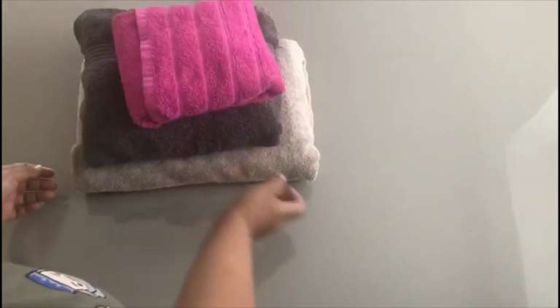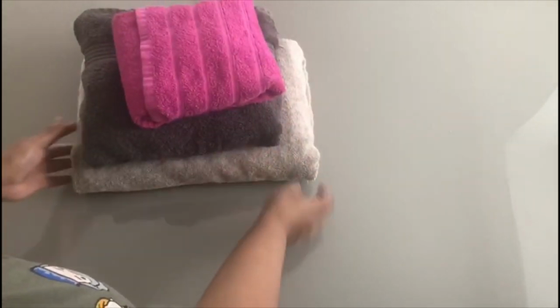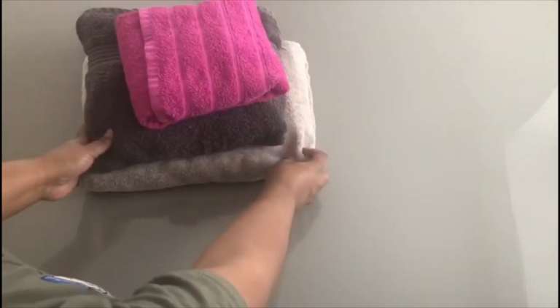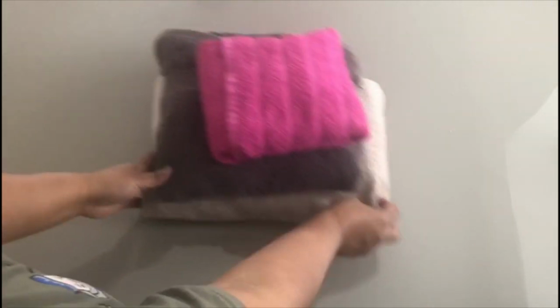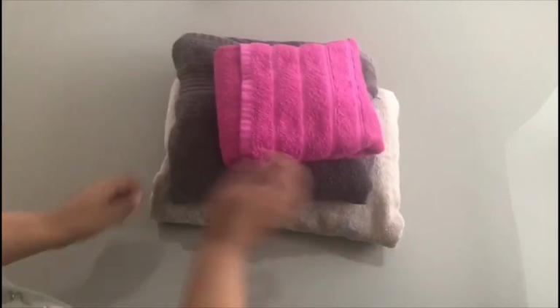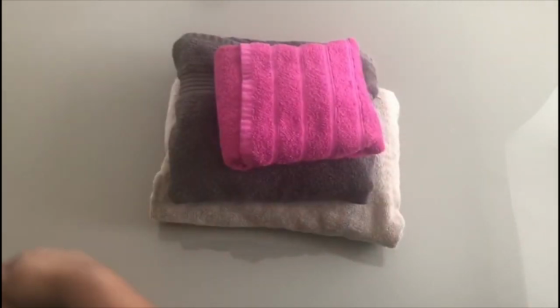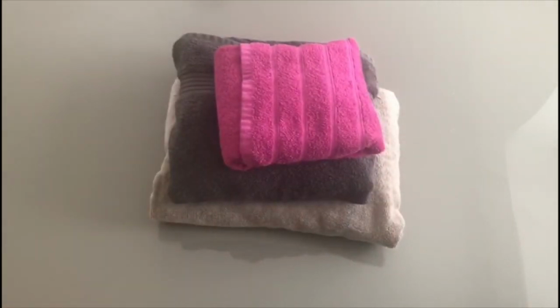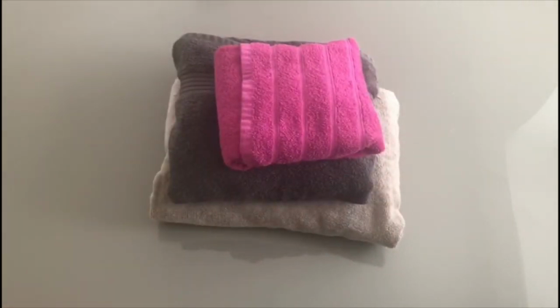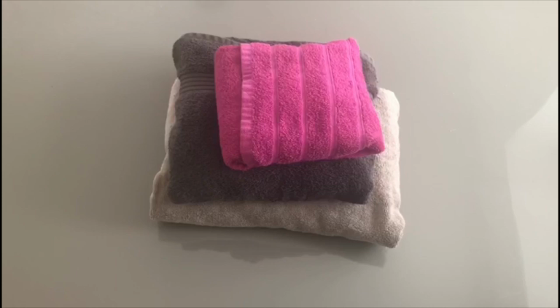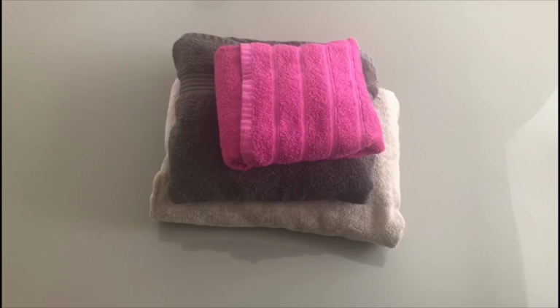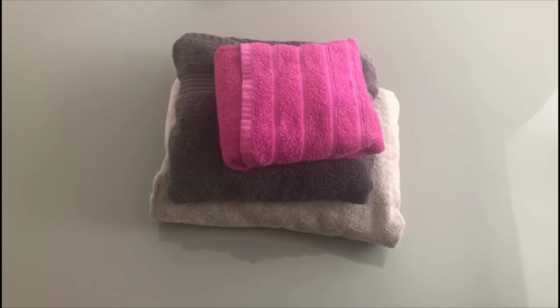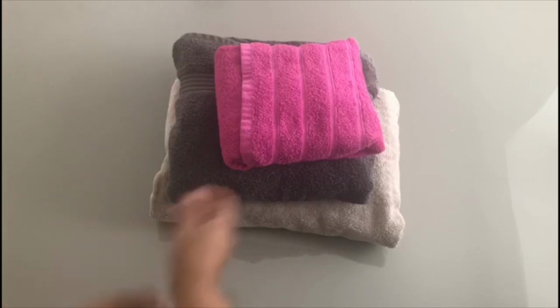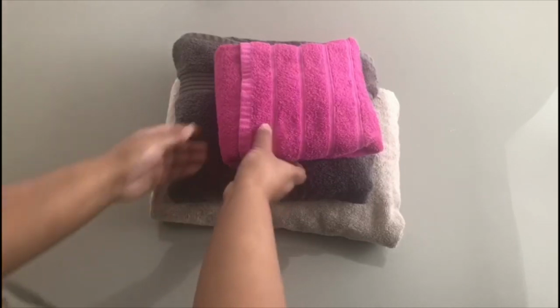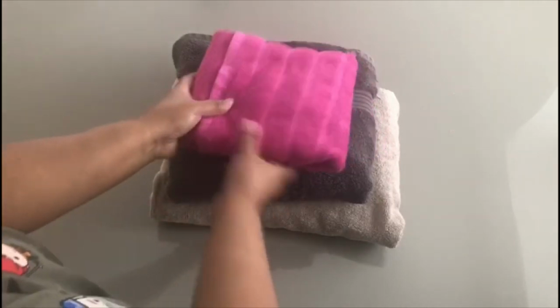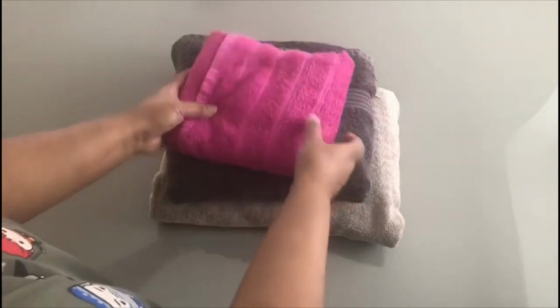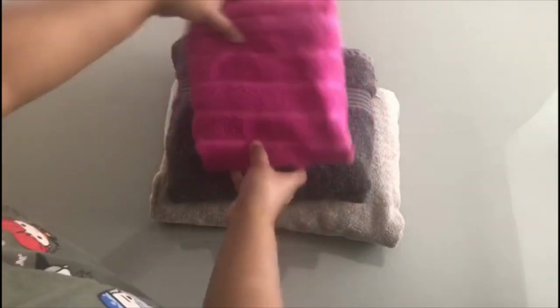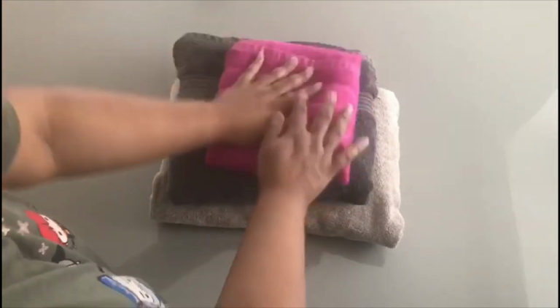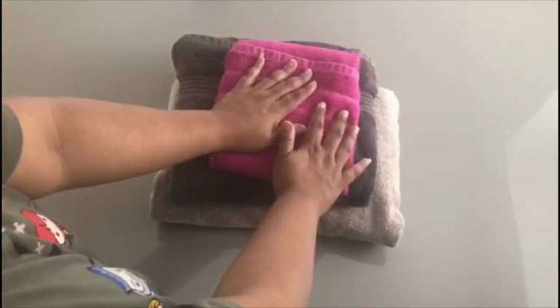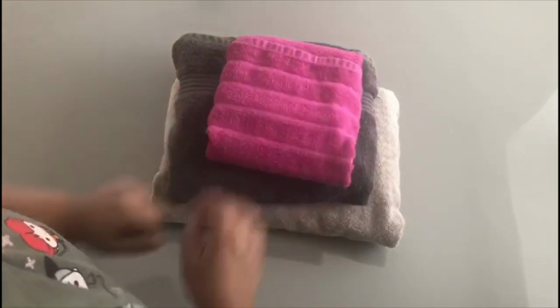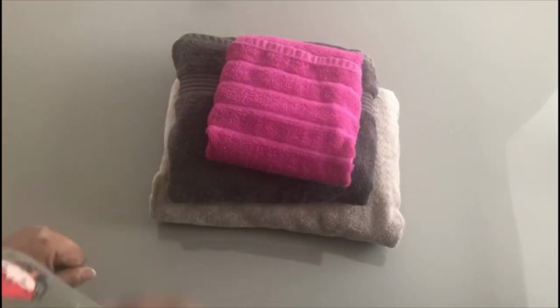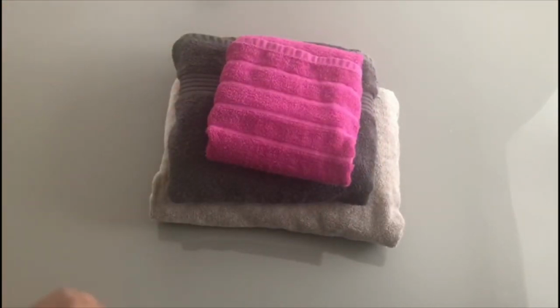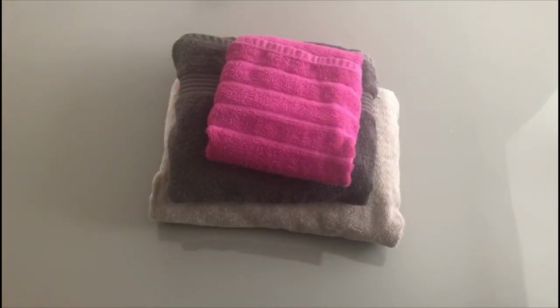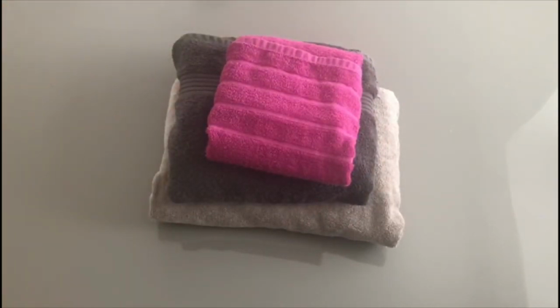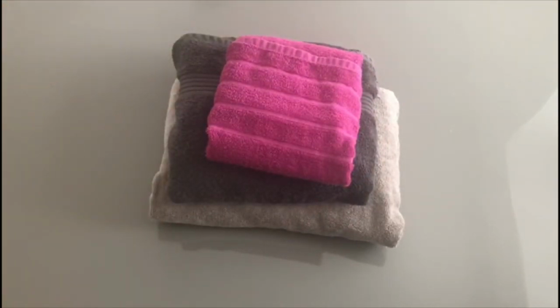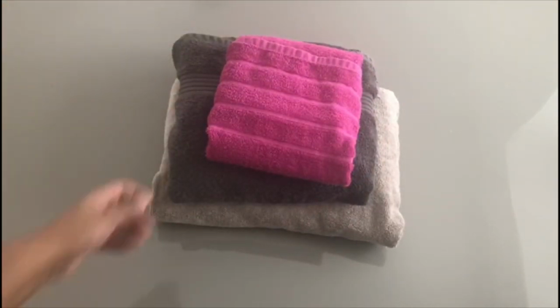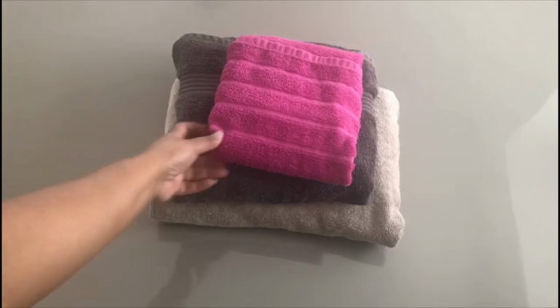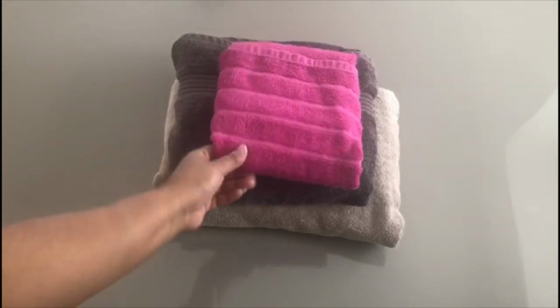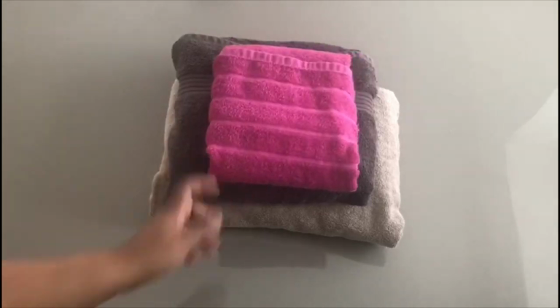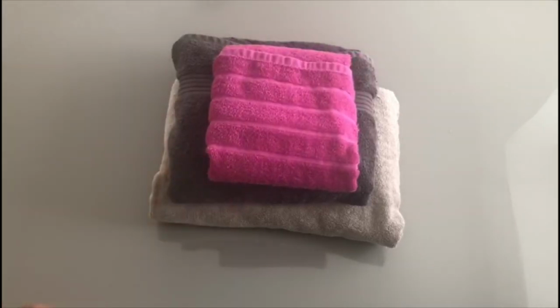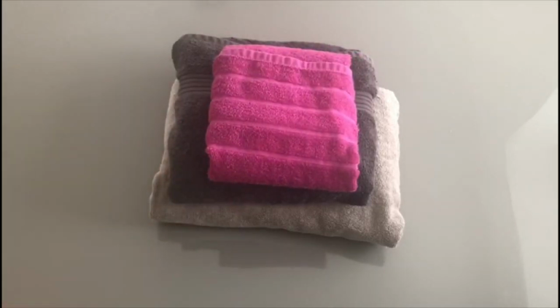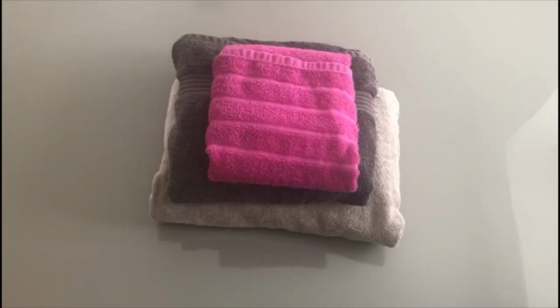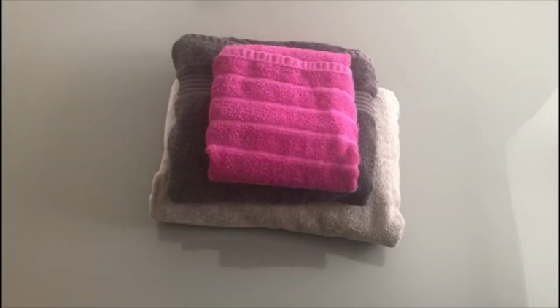And you can do it with more or less any size towel. I hope that's helpful. Thanks for watching. Bye.